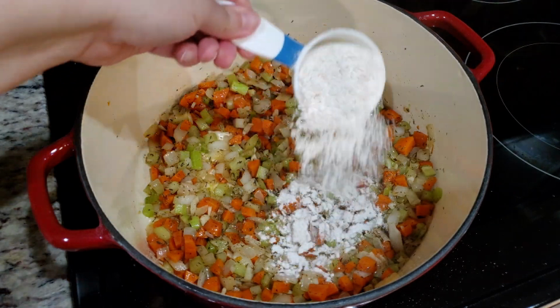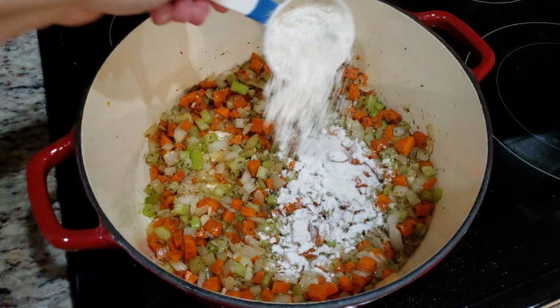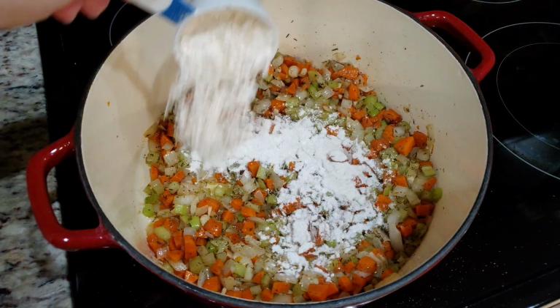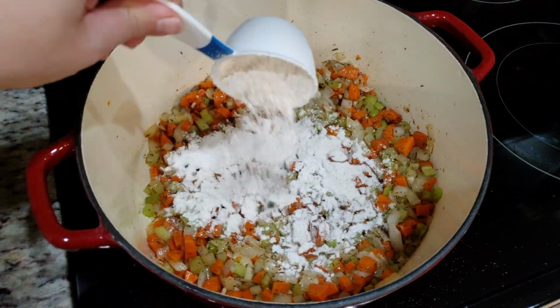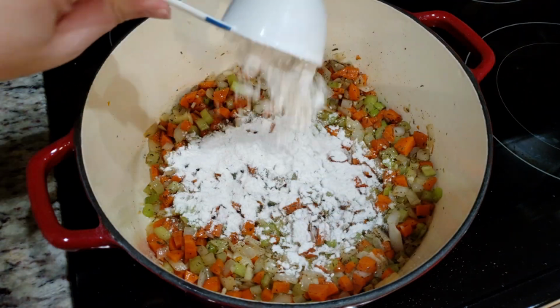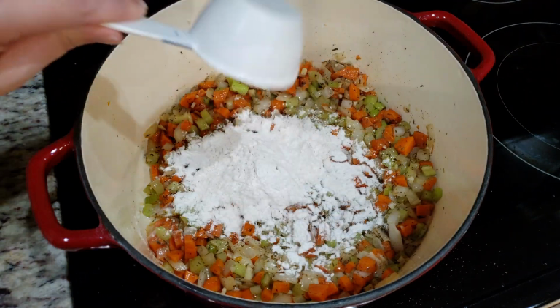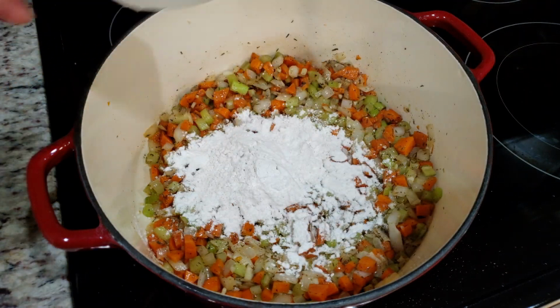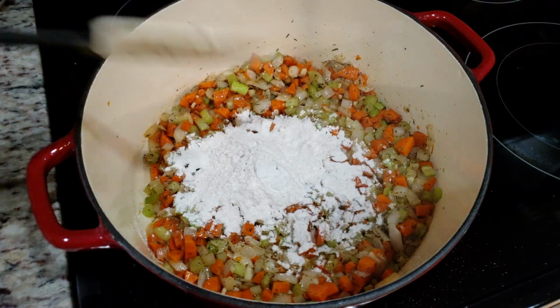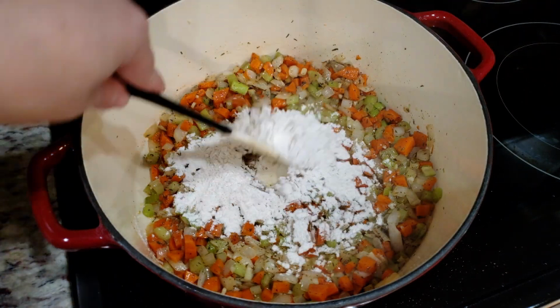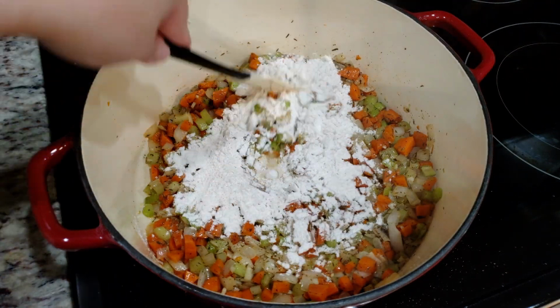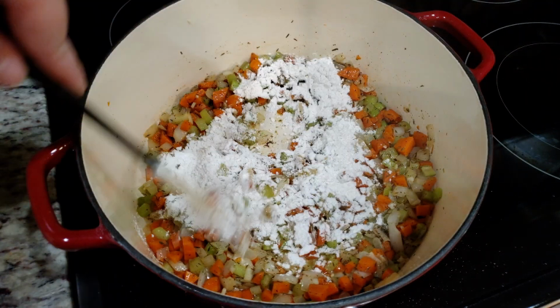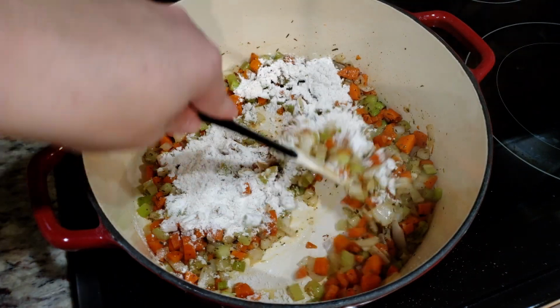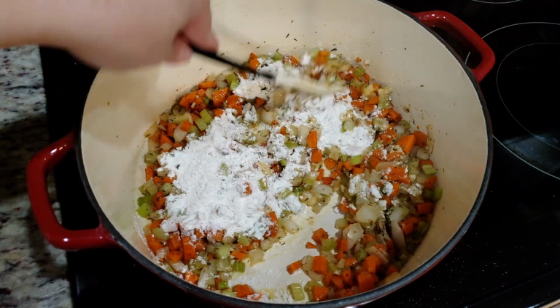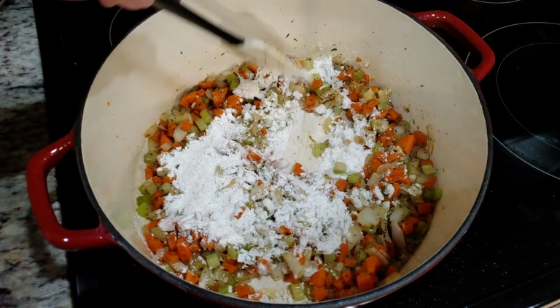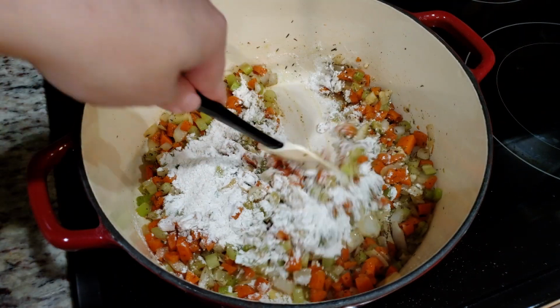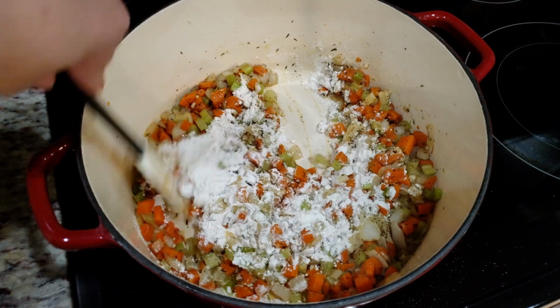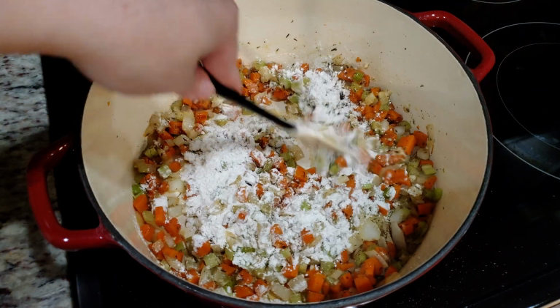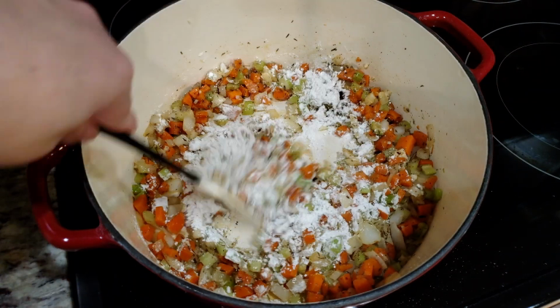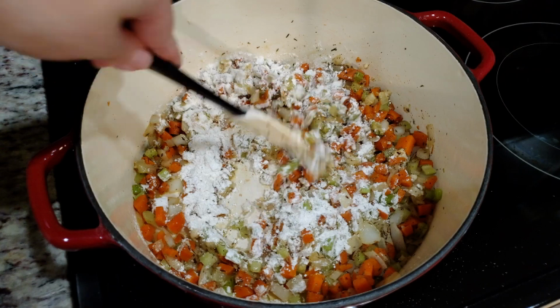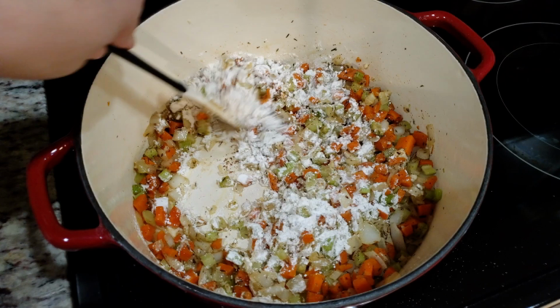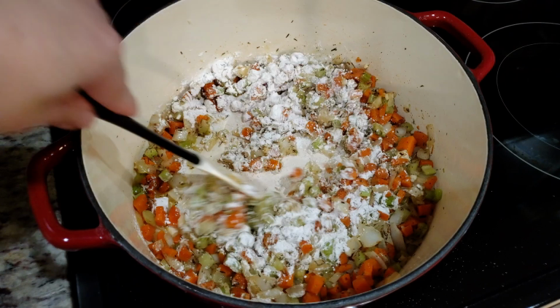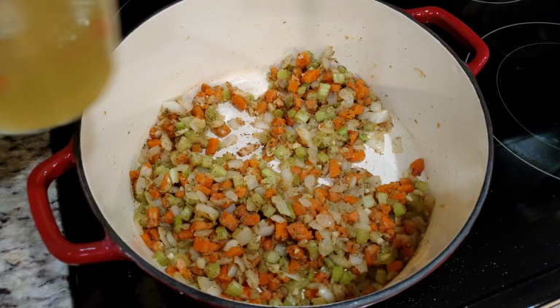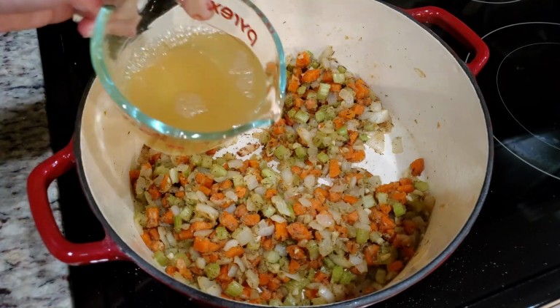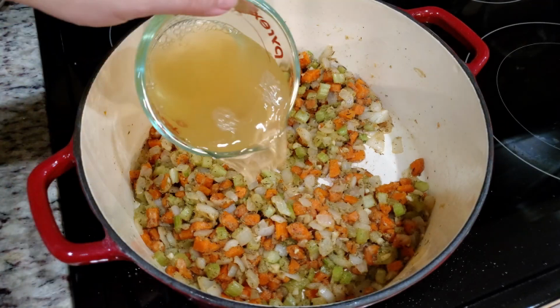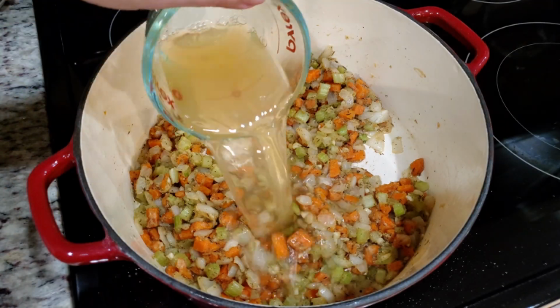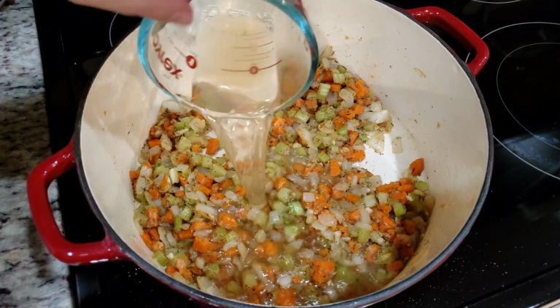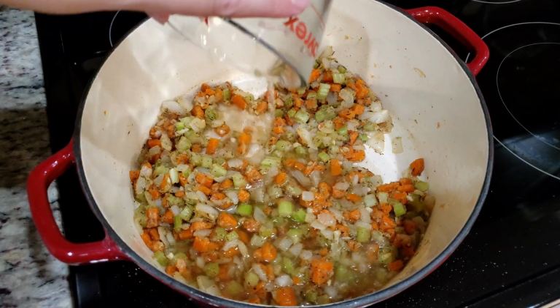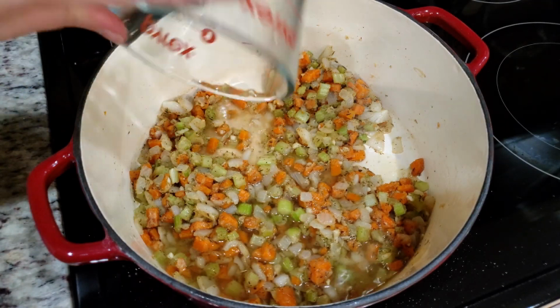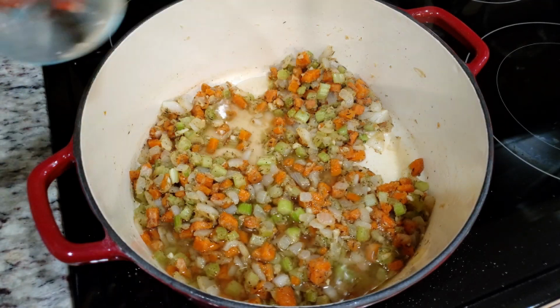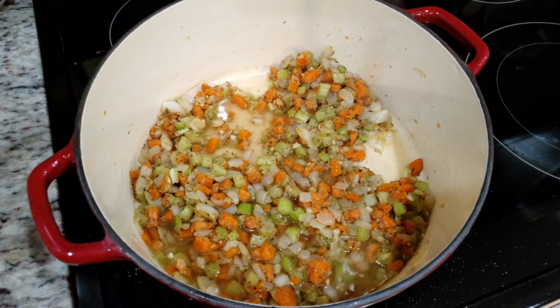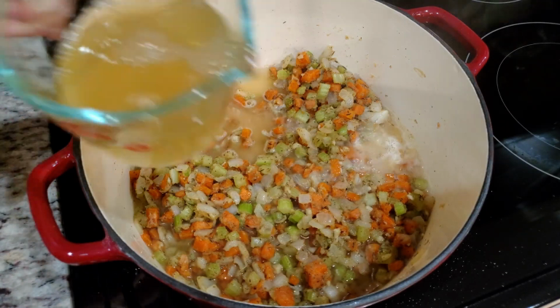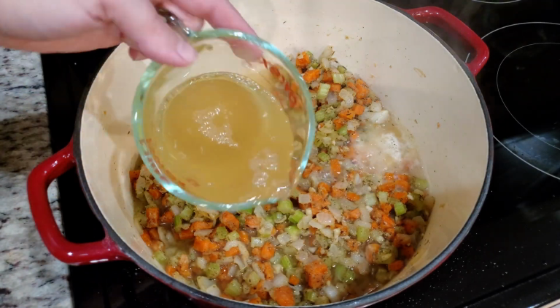Next we need half a cup of all-purpose flour. We're going to mix this in completely, and before we add in our liquids we're going to cook out the raw flour taste — that should only take about two to three minutes.